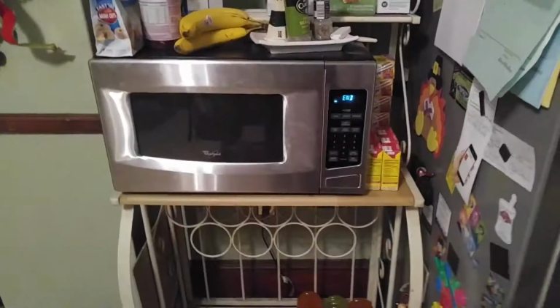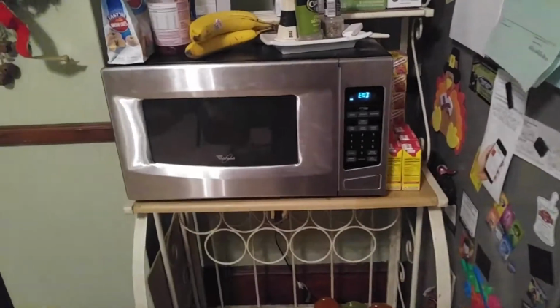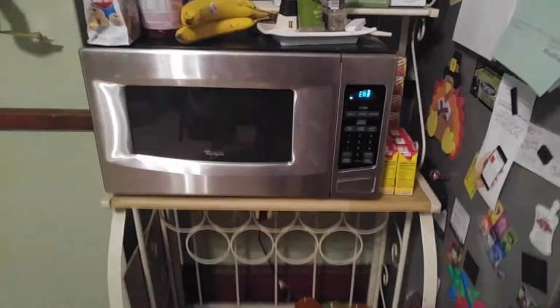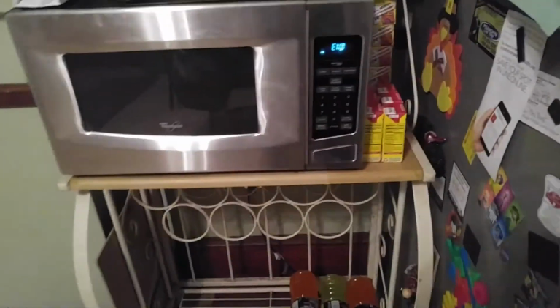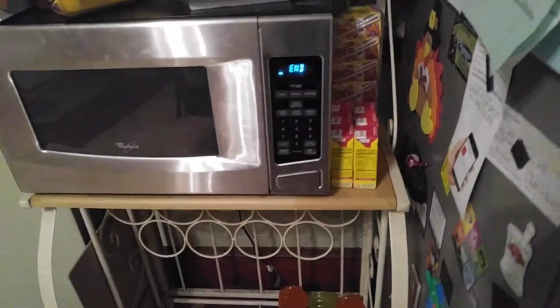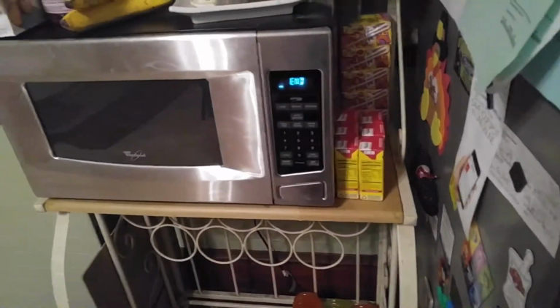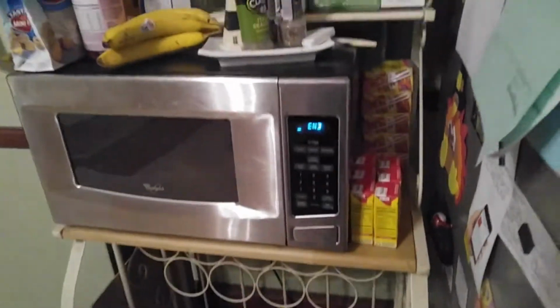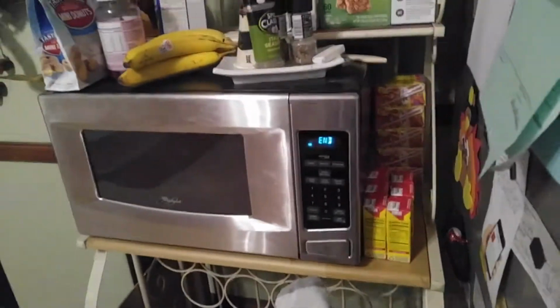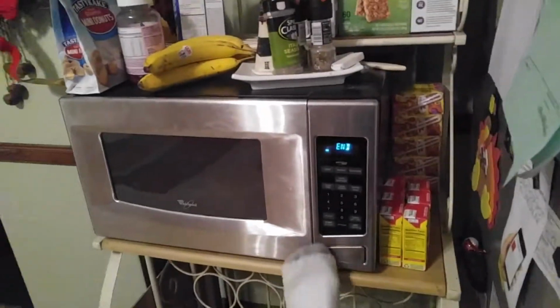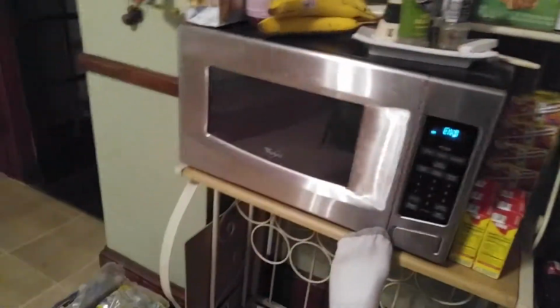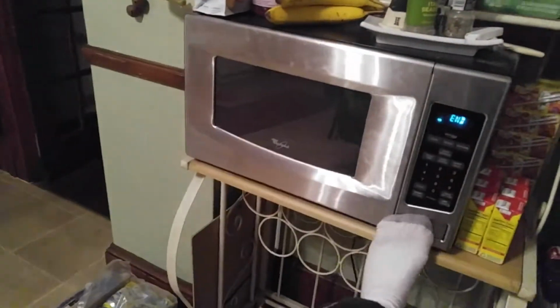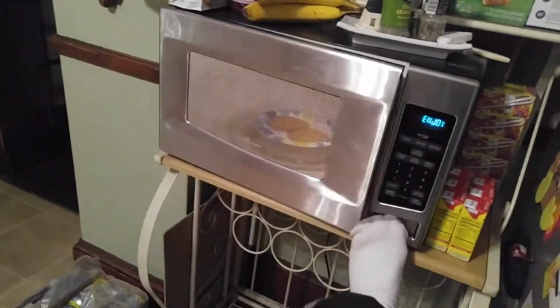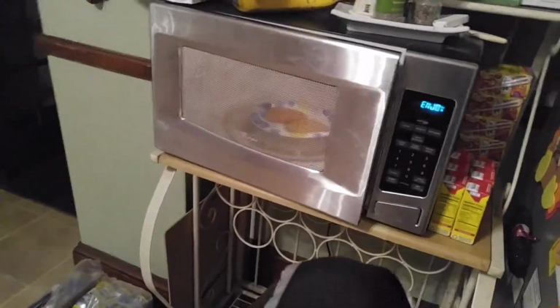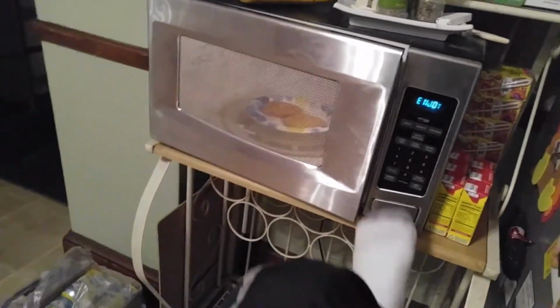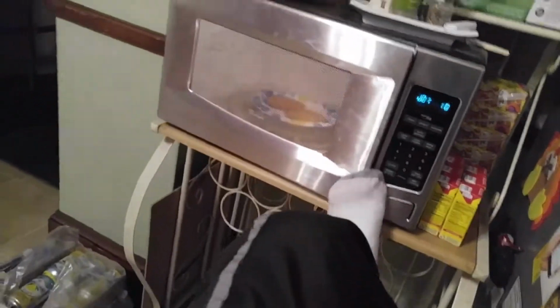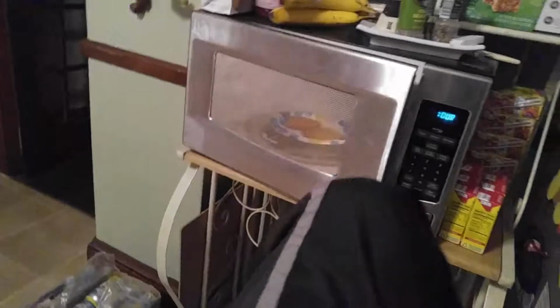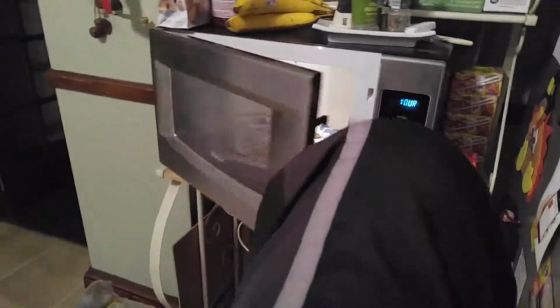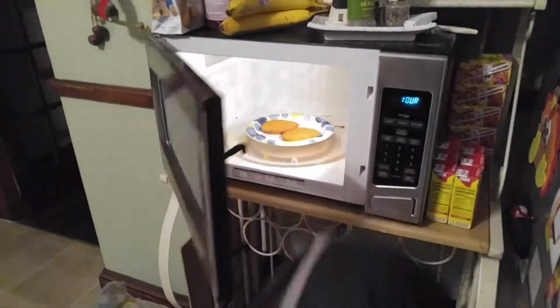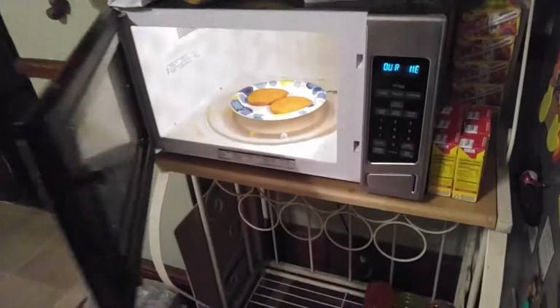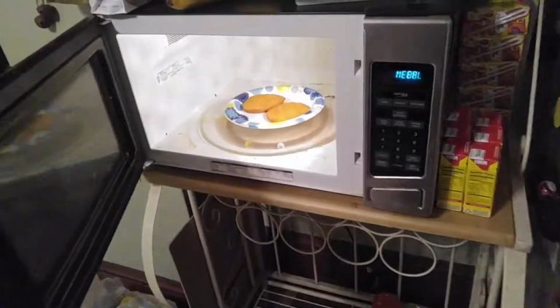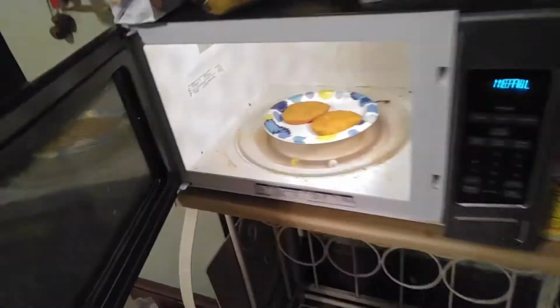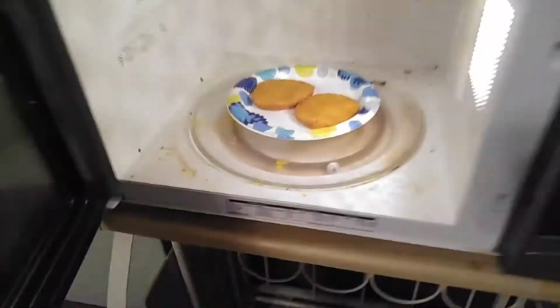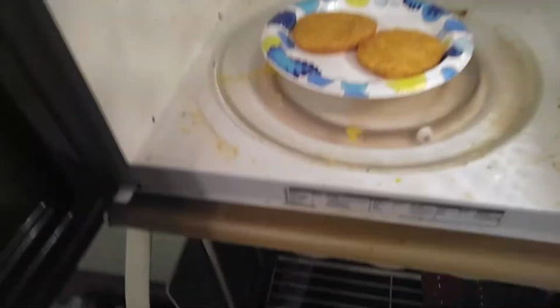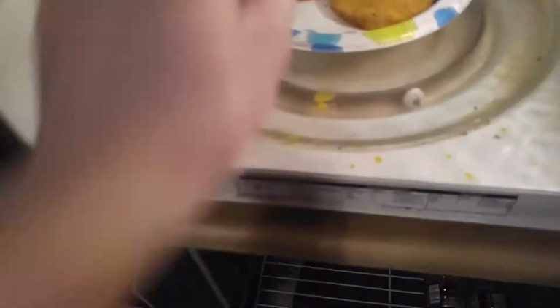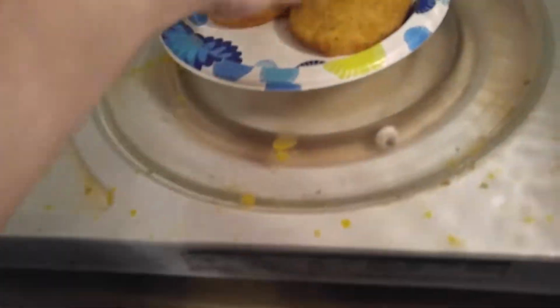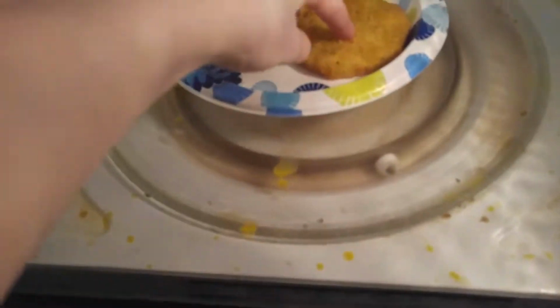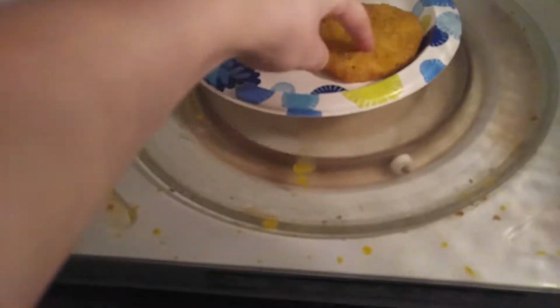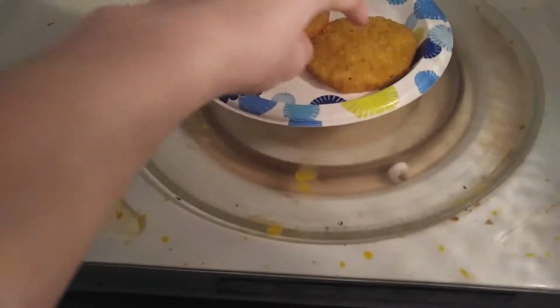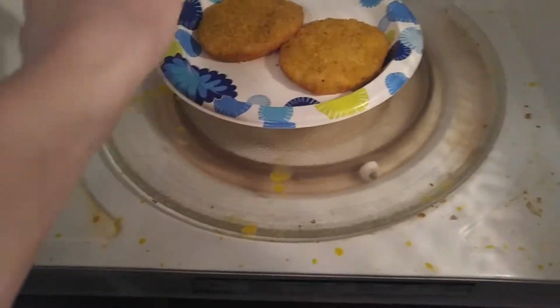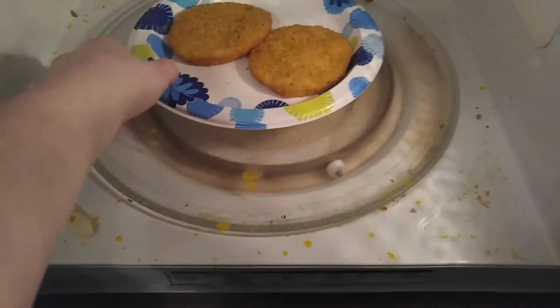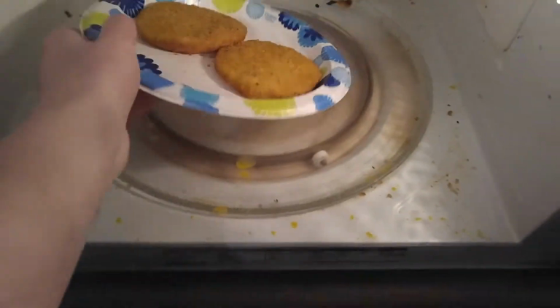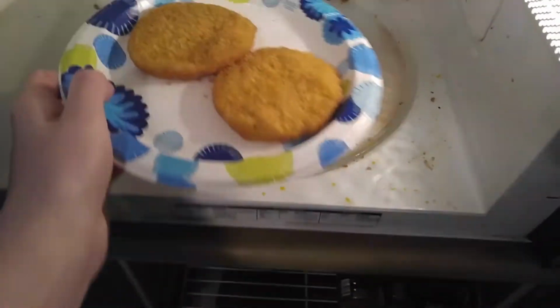Alright, so then you get the stuff out of the microwave. Make sure it's nice and hot. Yeah, I'd say so.